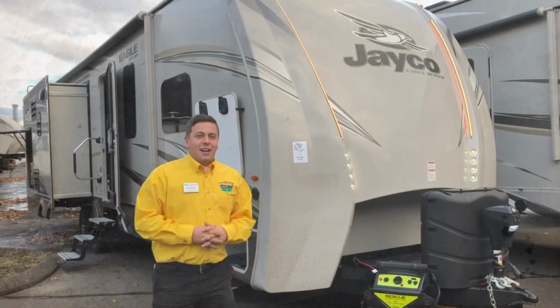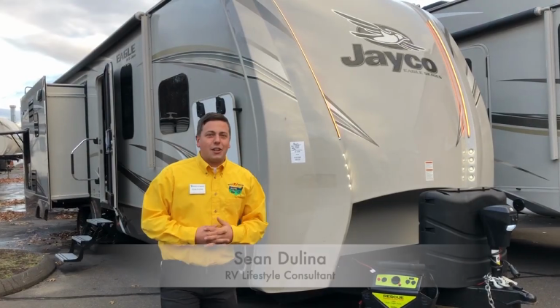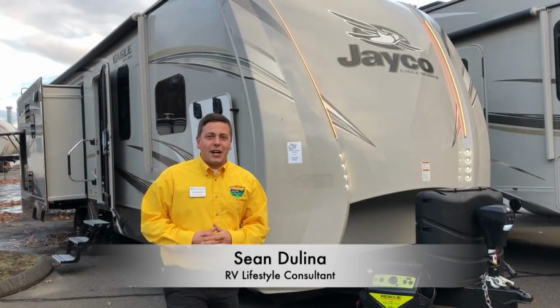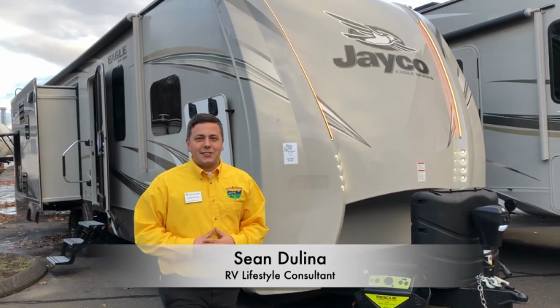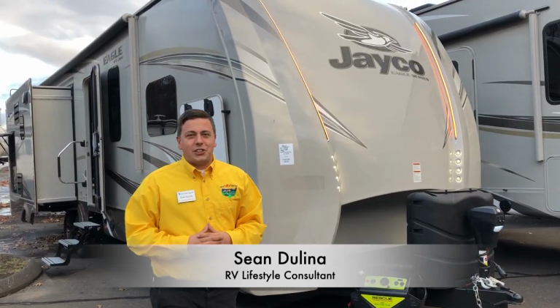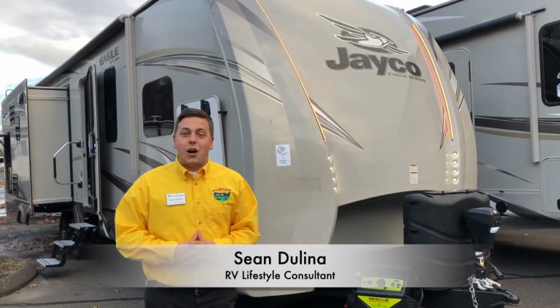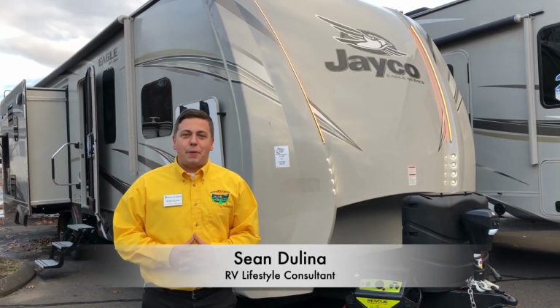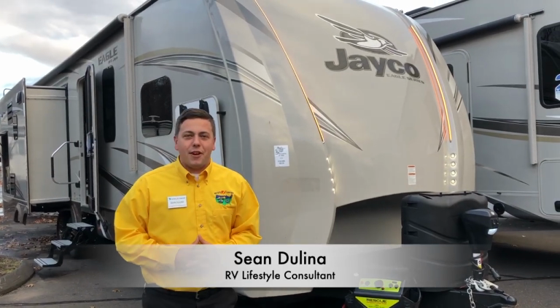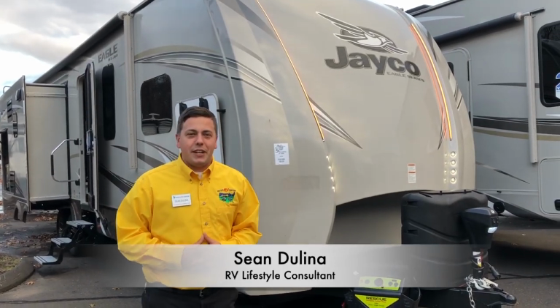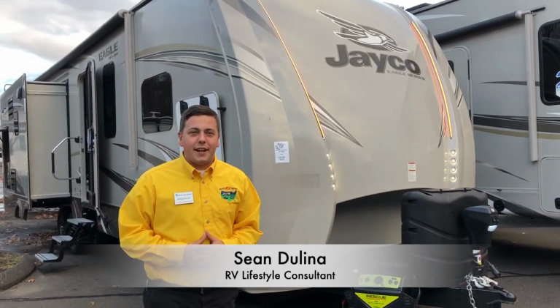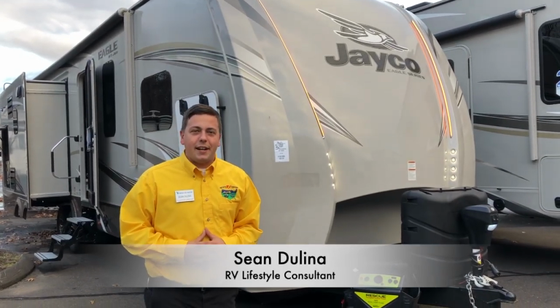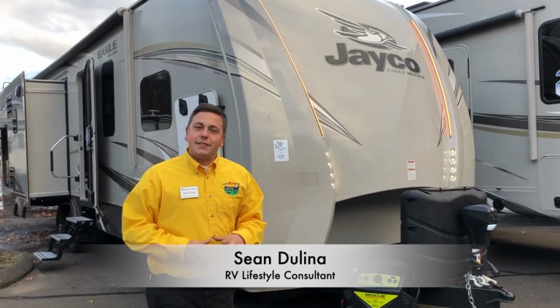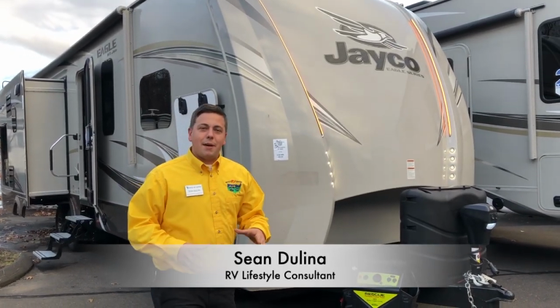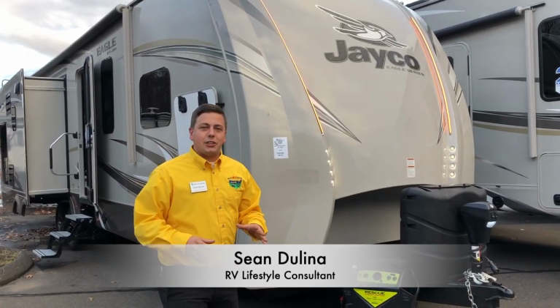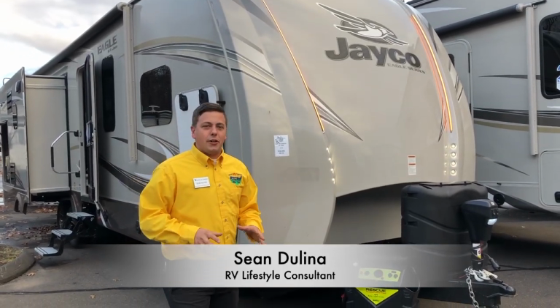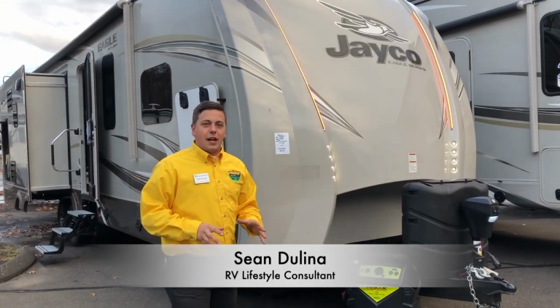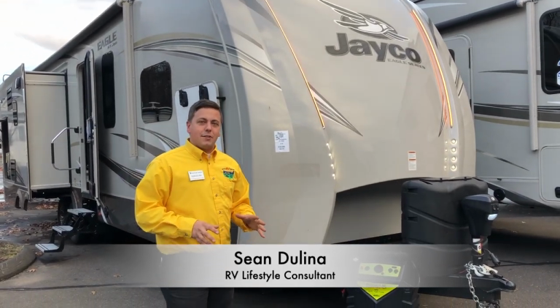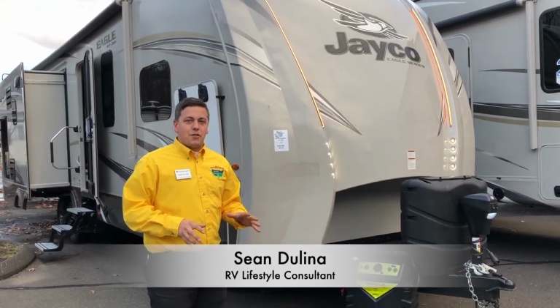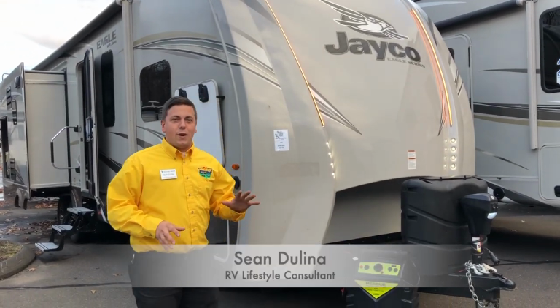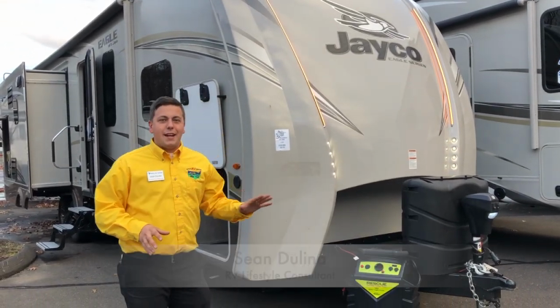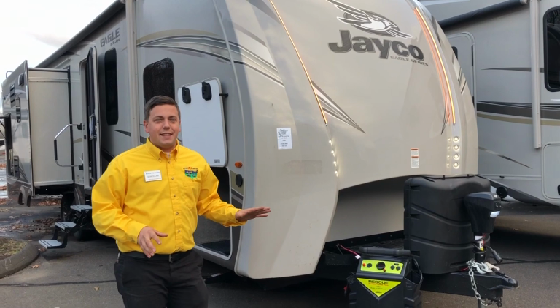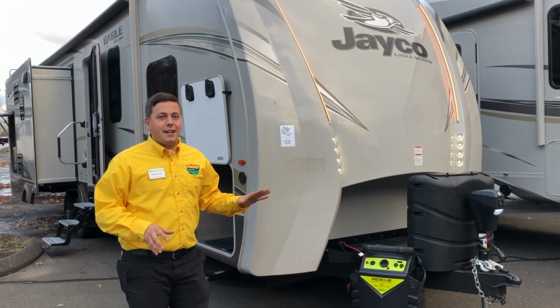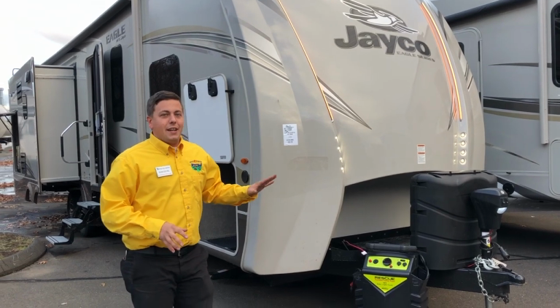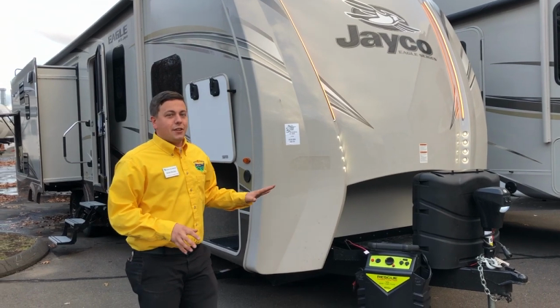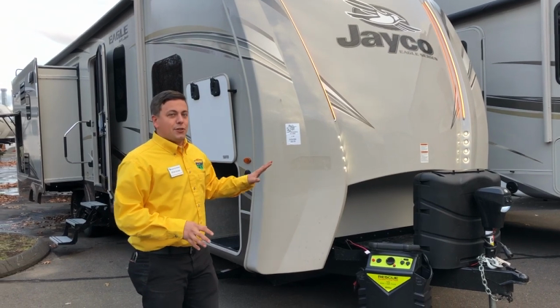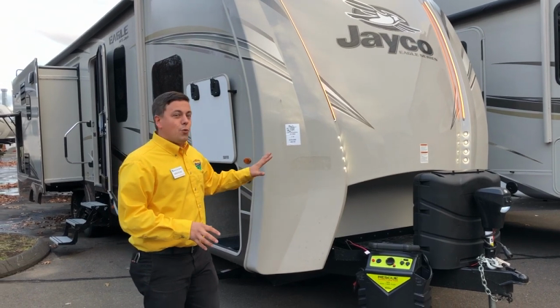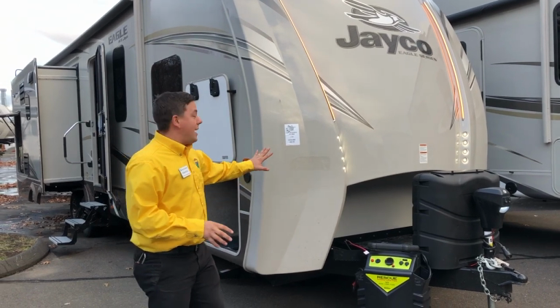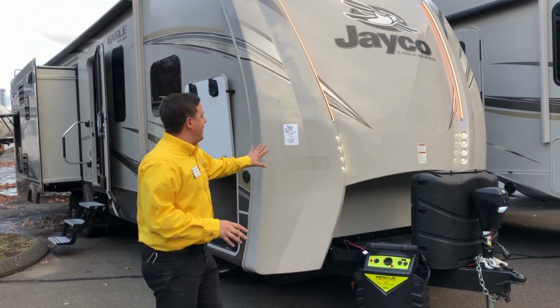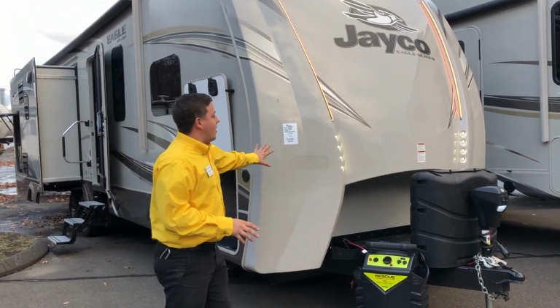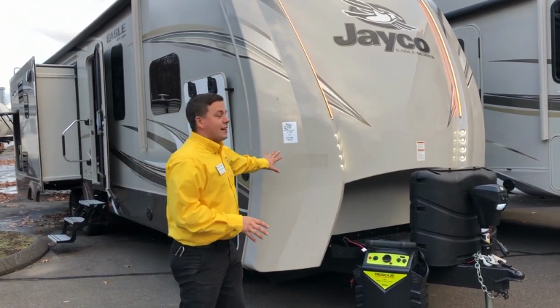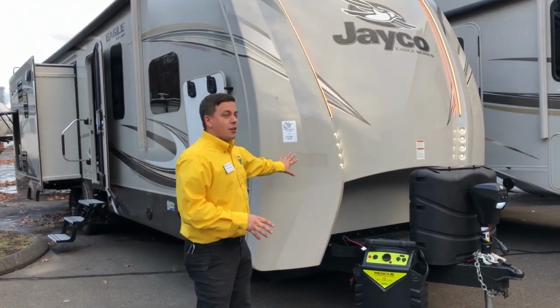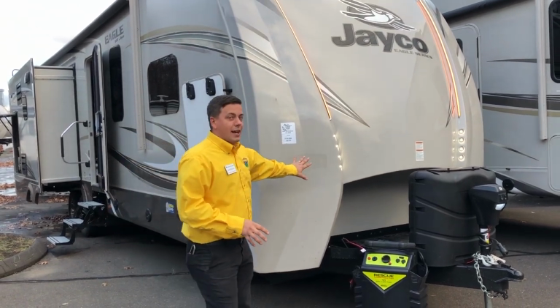How's it going guys? This is Sean with Pete's RV Connecticut. Today I'm going to show you guys around the 2019 Eagle 280 RS OK.